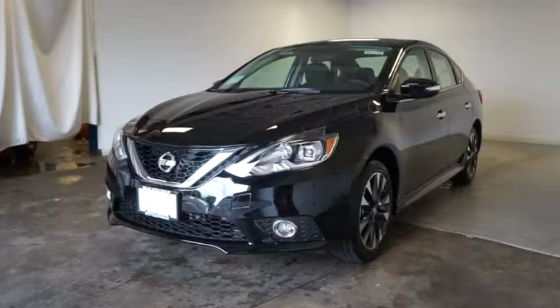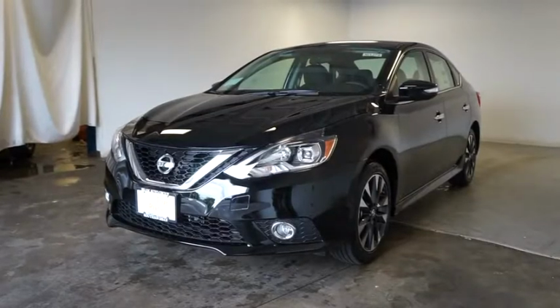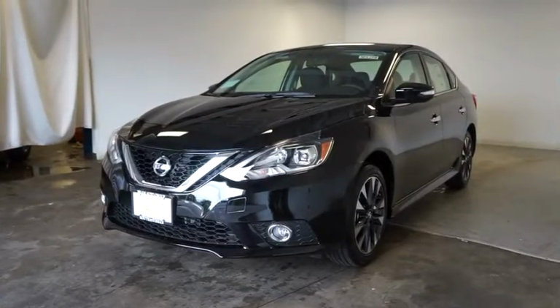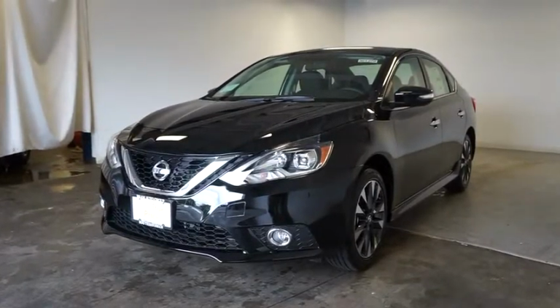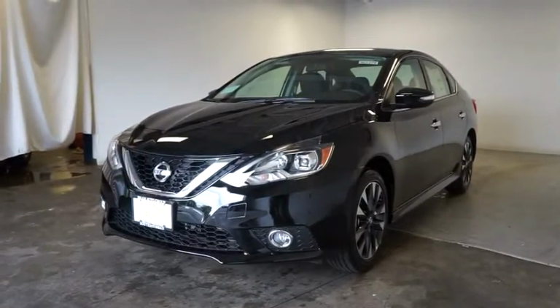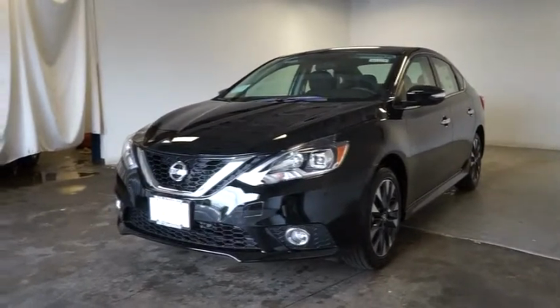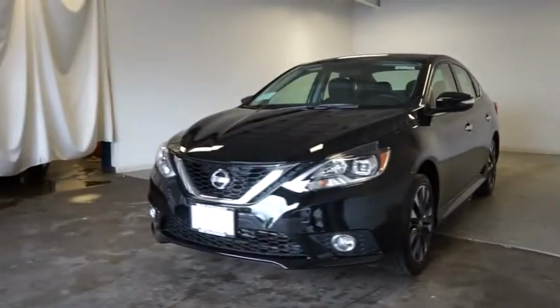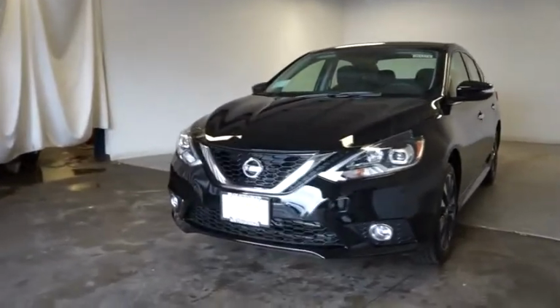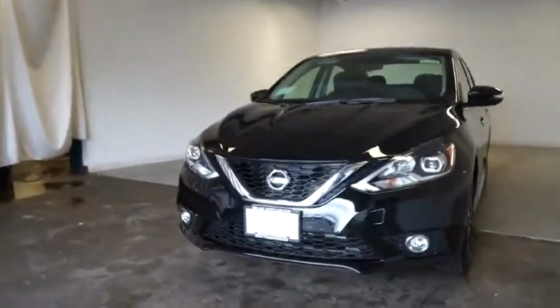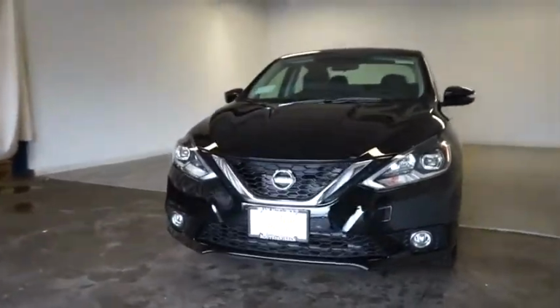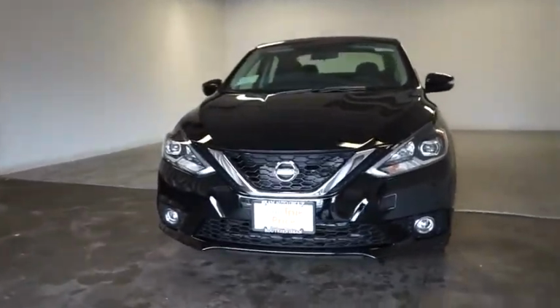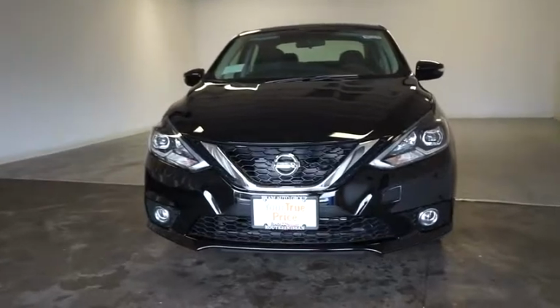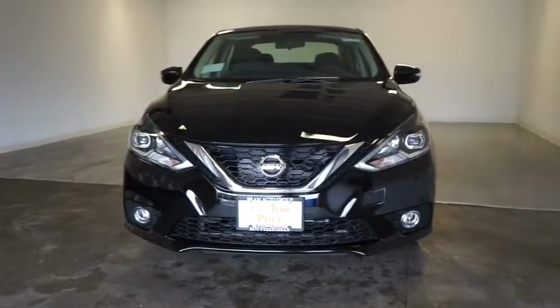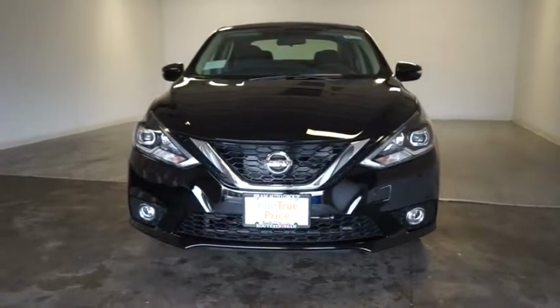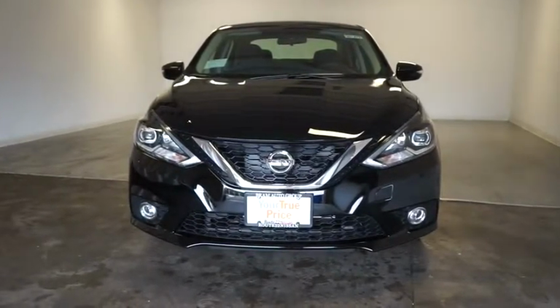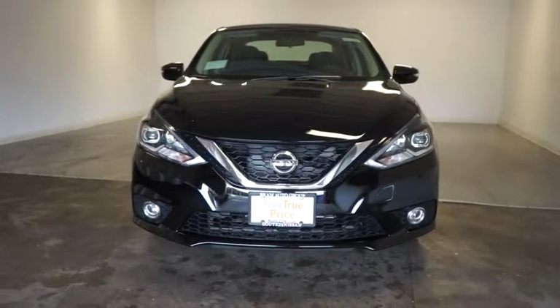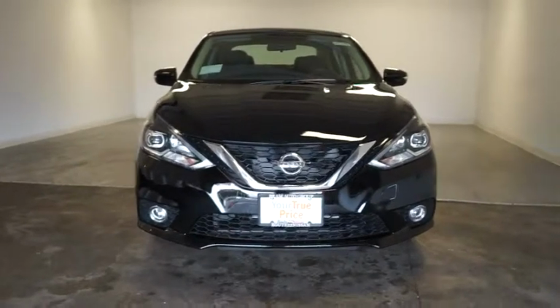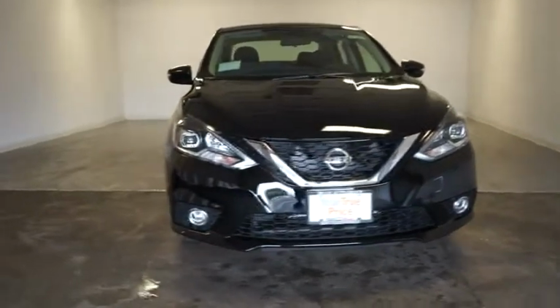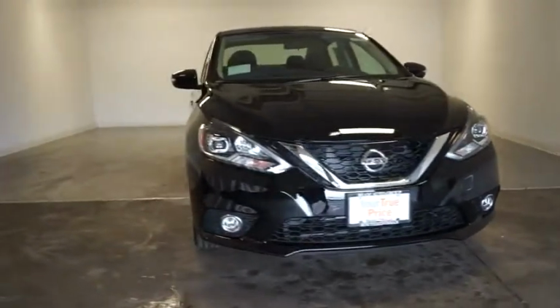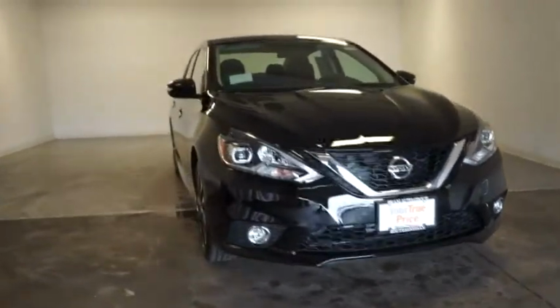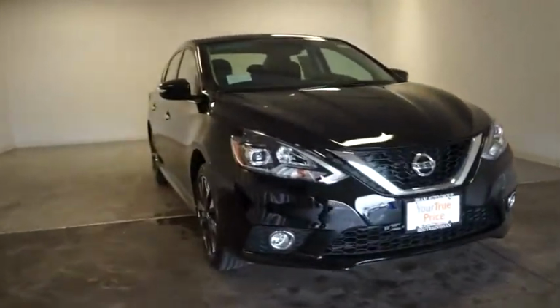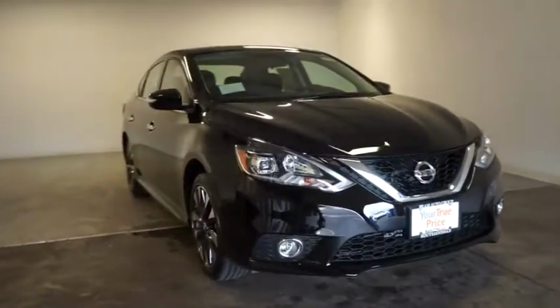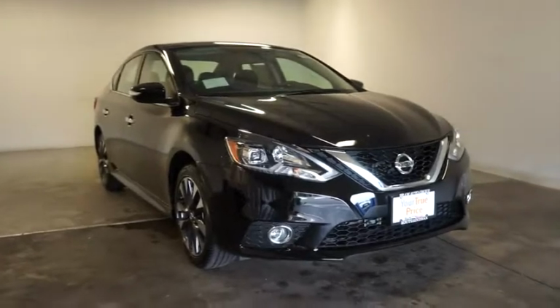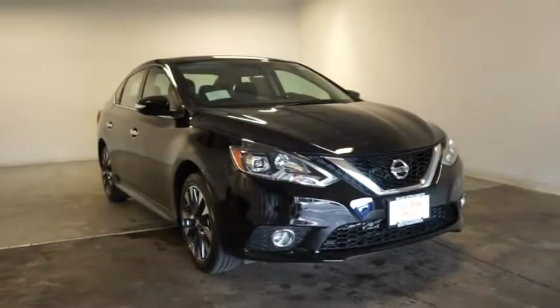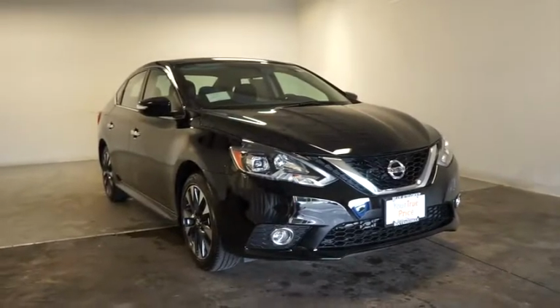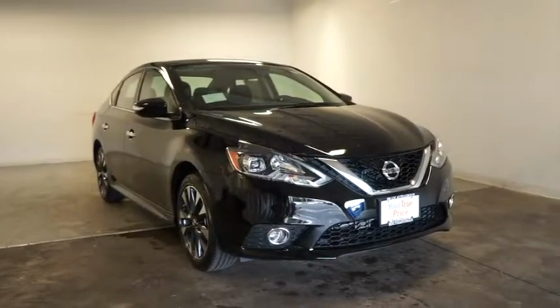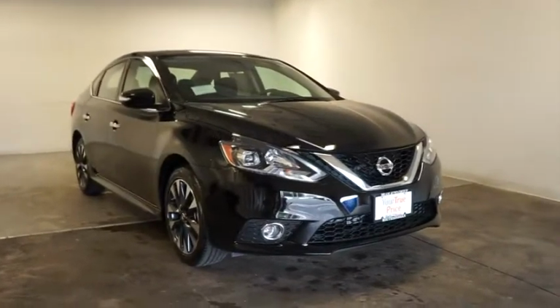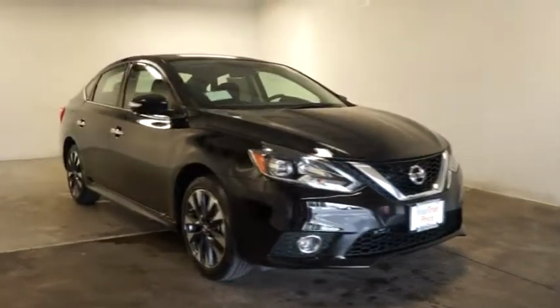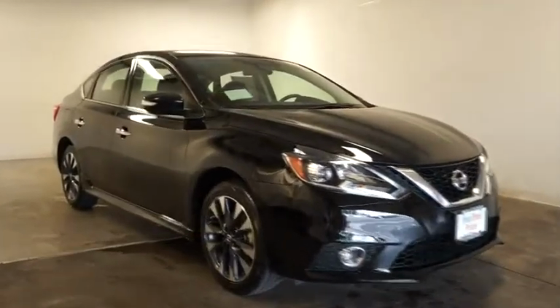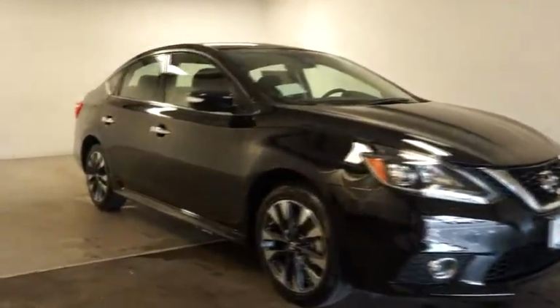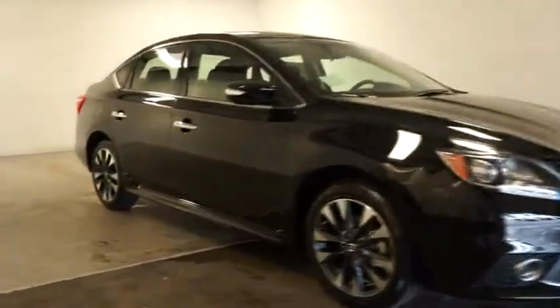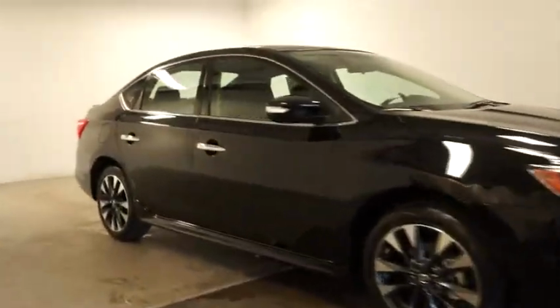The 2016 Nissan Sentra. With its spacious and versatile interior and stellar fuel efficiency, the Nissan Sentra is the obvious choice for anyone who wants to enjoy a stylish and comfortable ride. This vehicle has less than 100 miles.